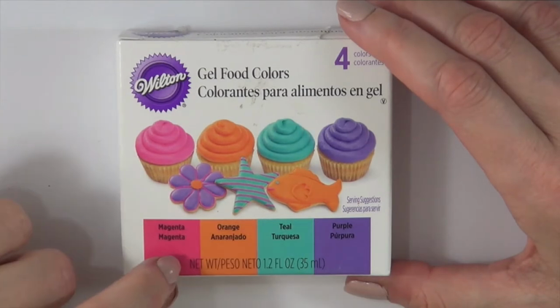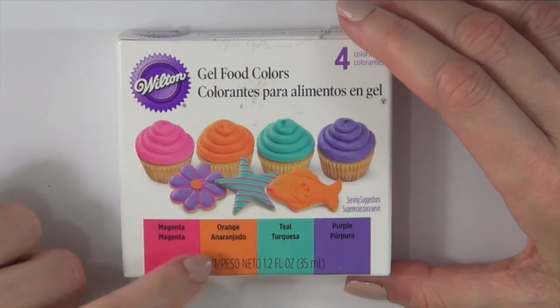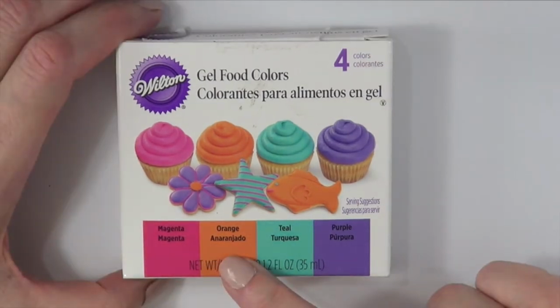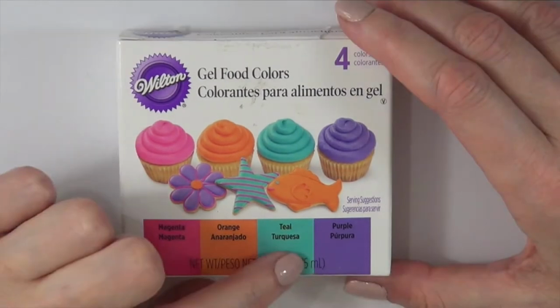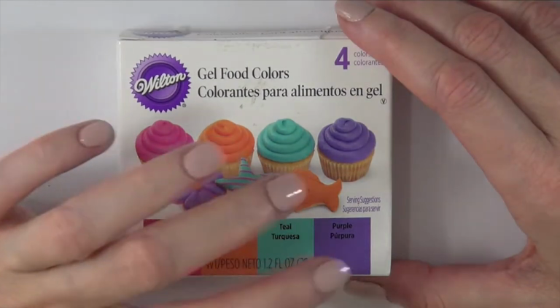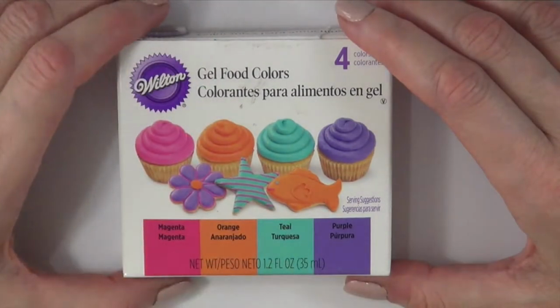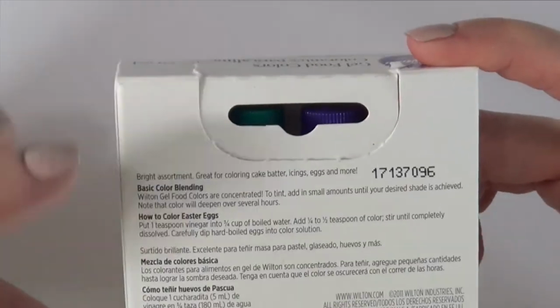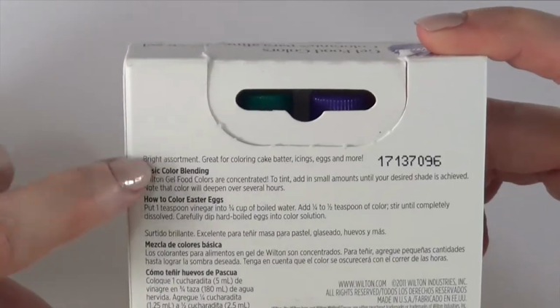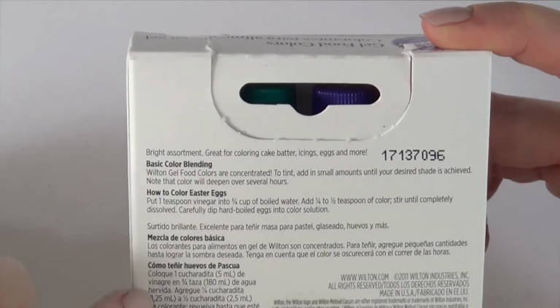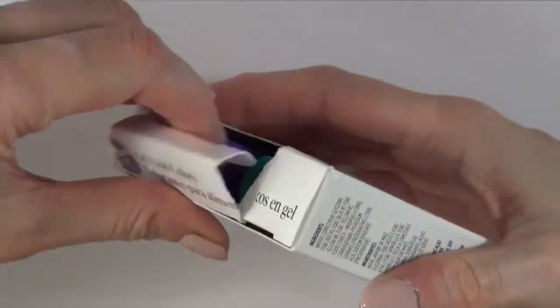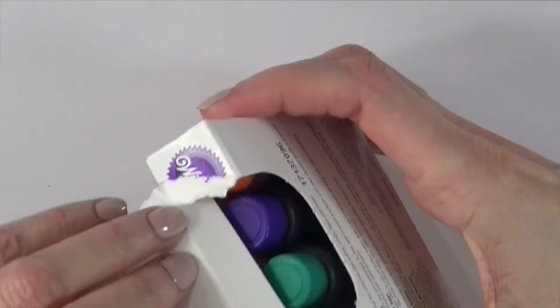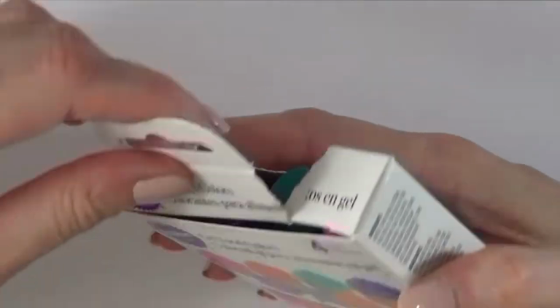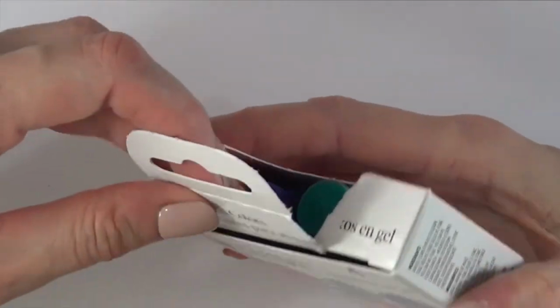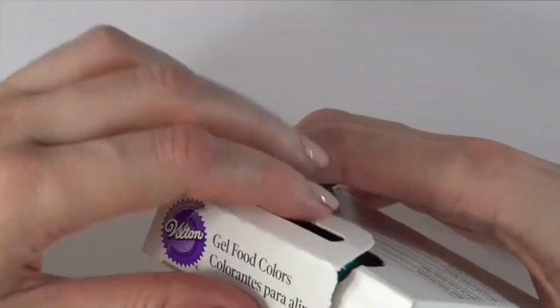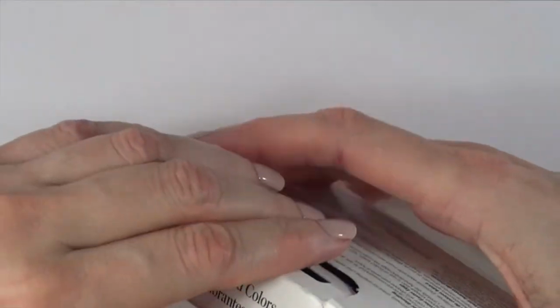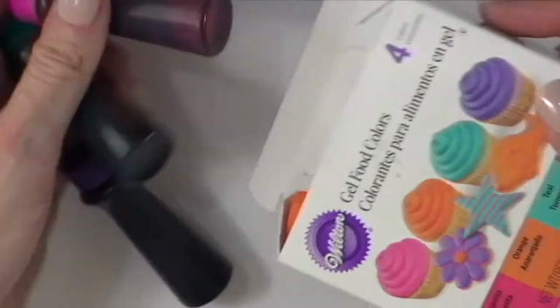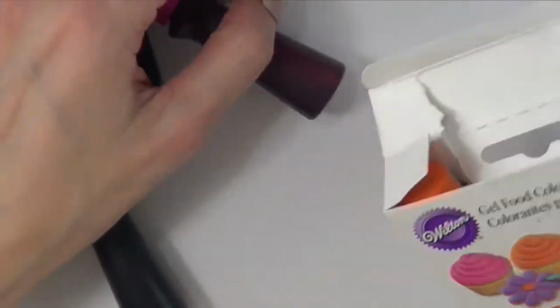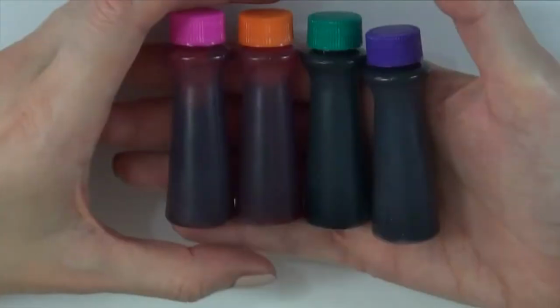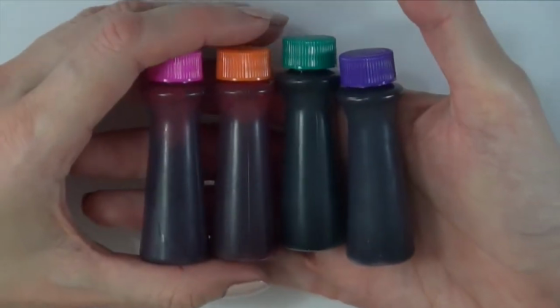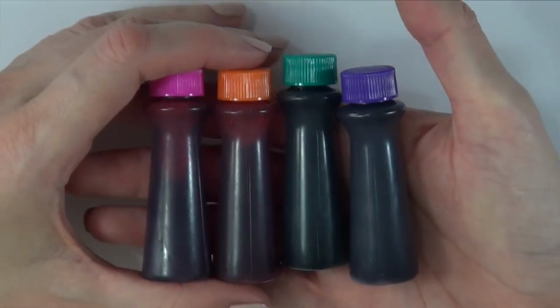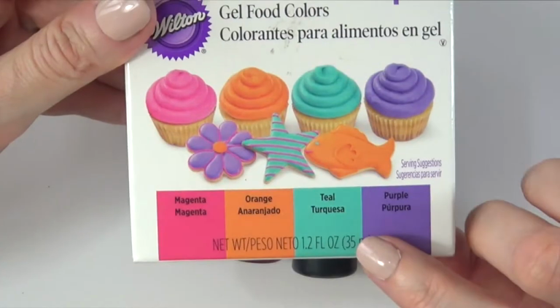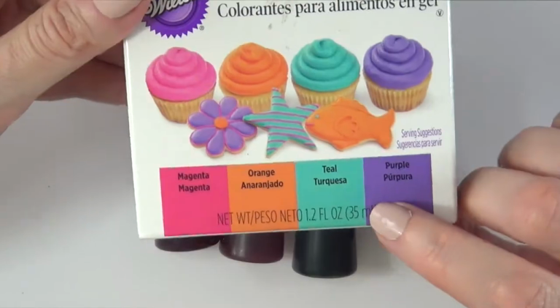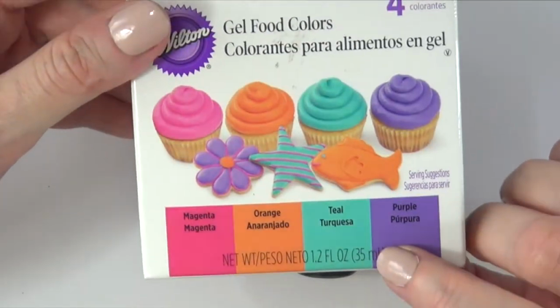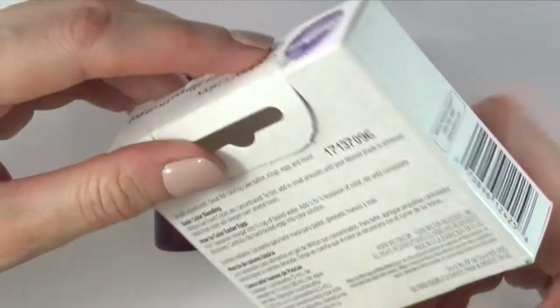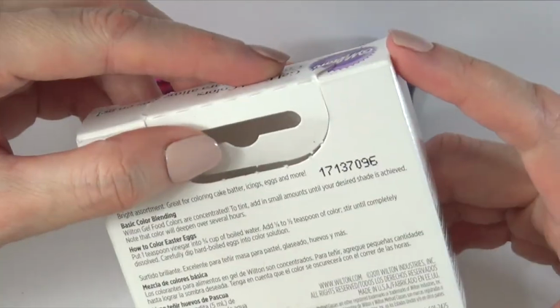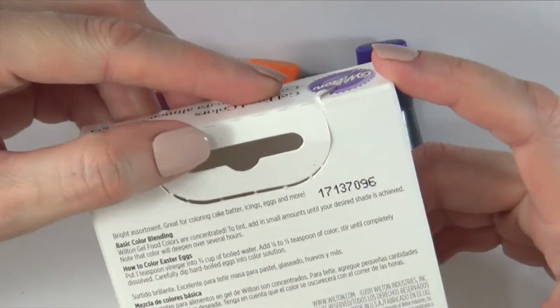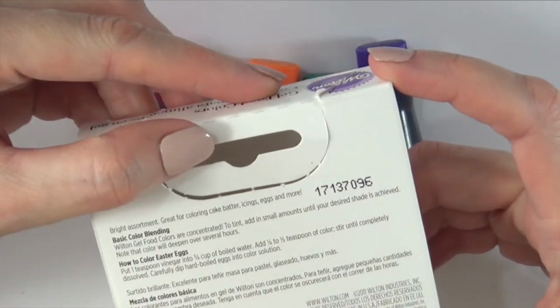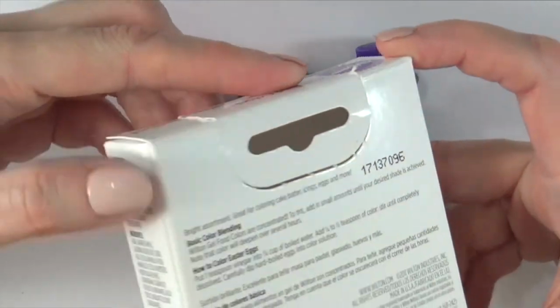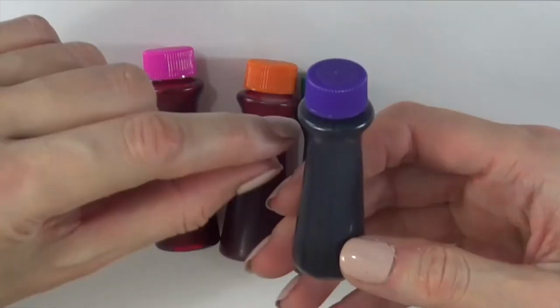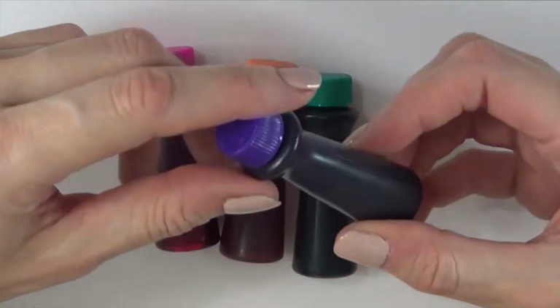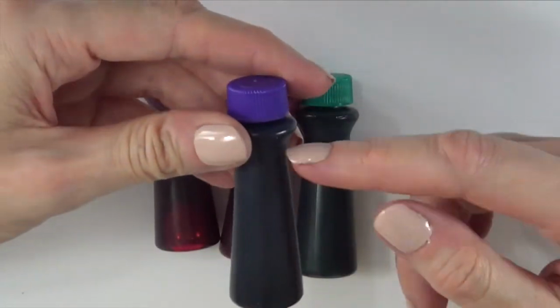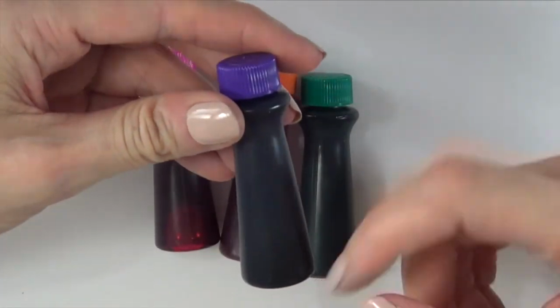You have magenta, orange, teal, and purple. It tells you how to work with it. I'm just going to open them. As you can see, I broke the whole thing, and this is what they look like. This is how much you get — I'm not sure how much per bottle, but it seems like you get a ton.